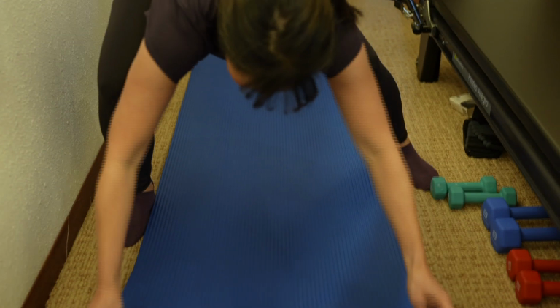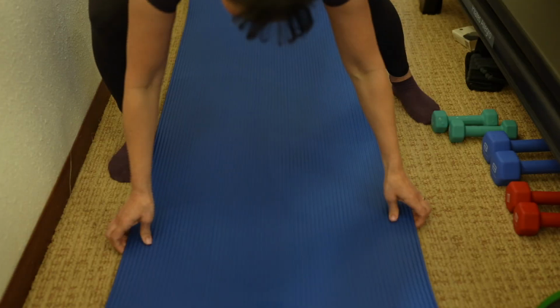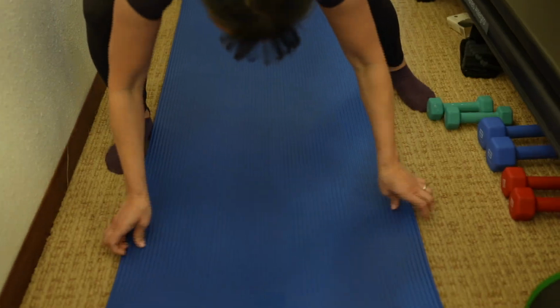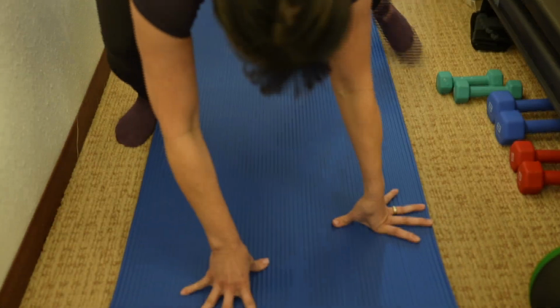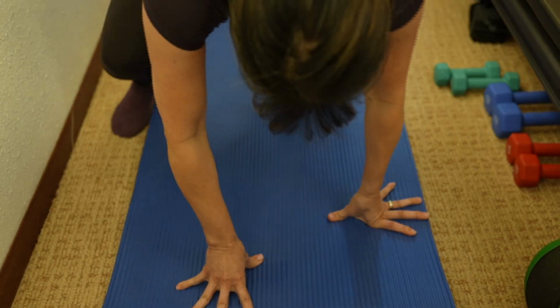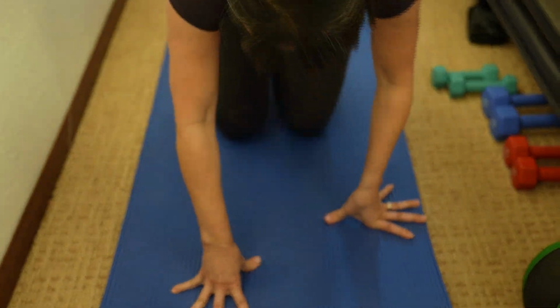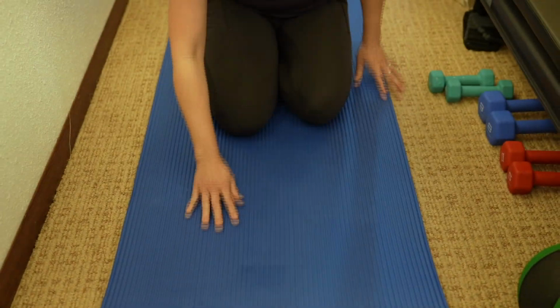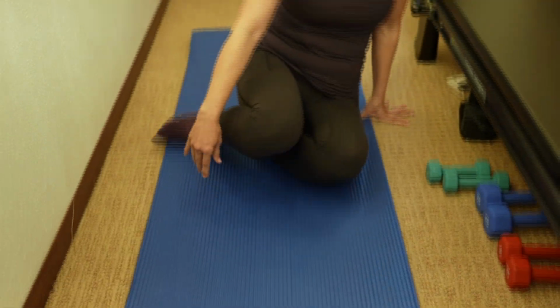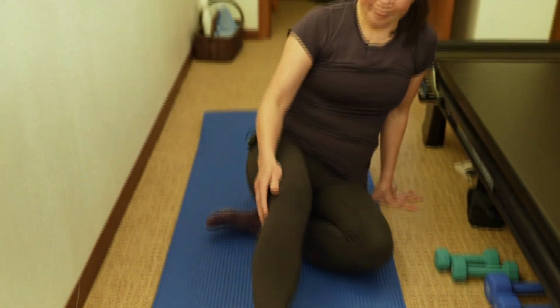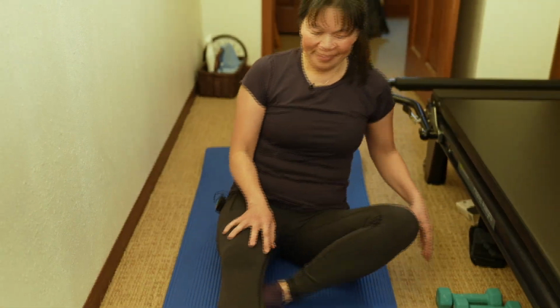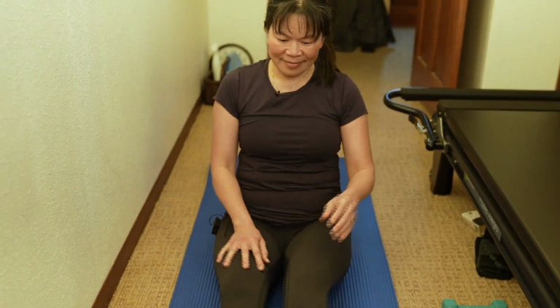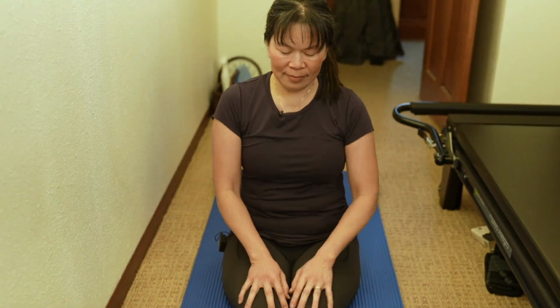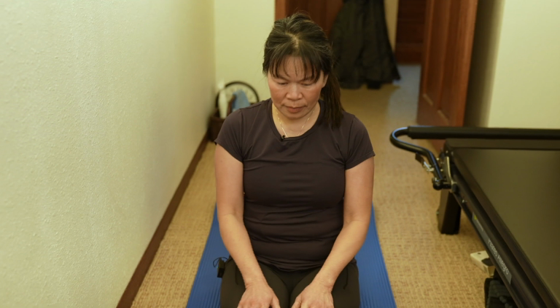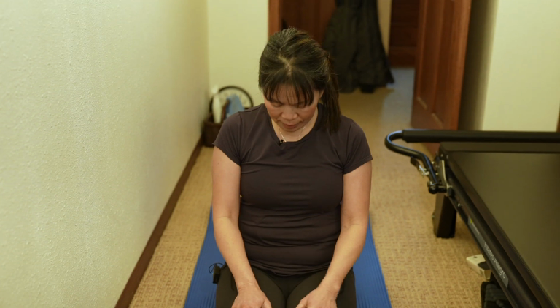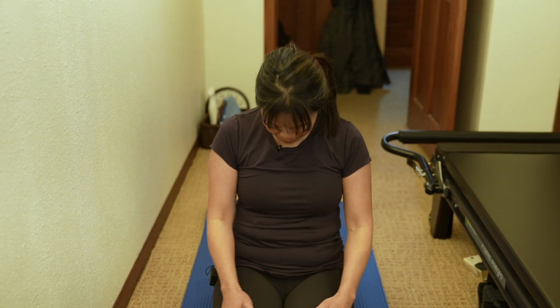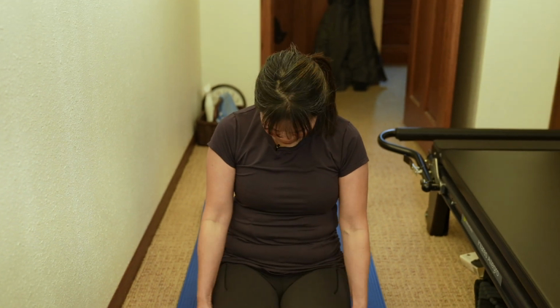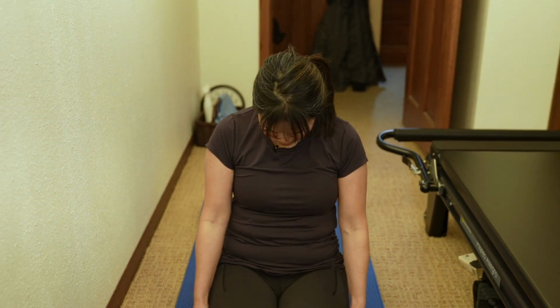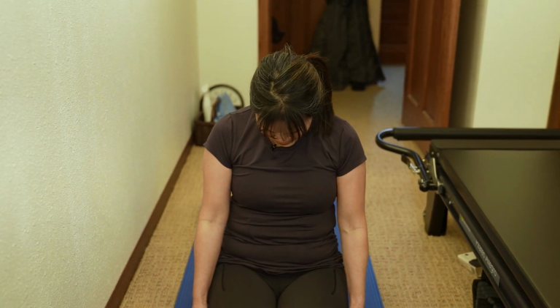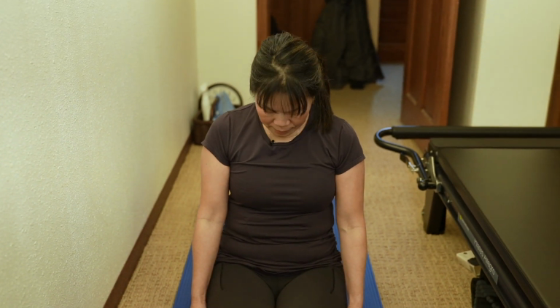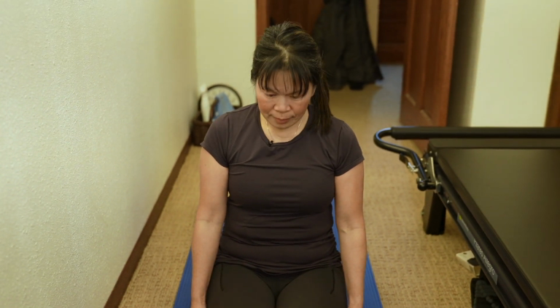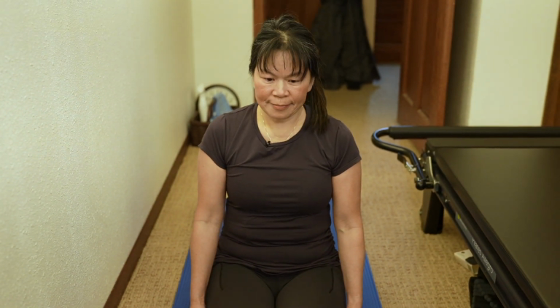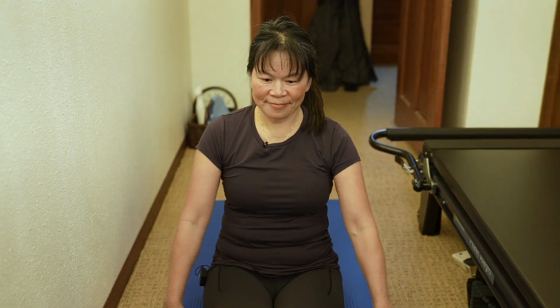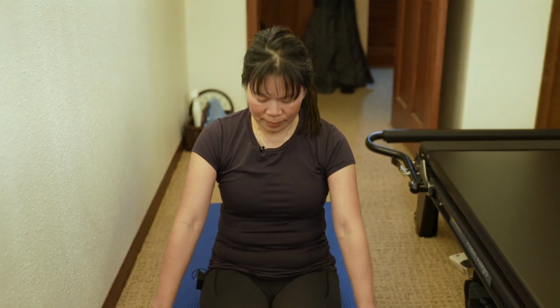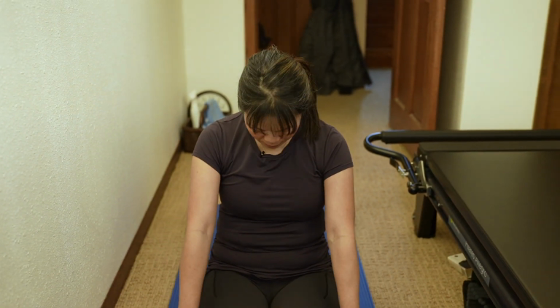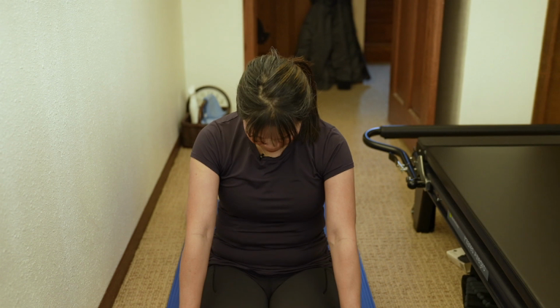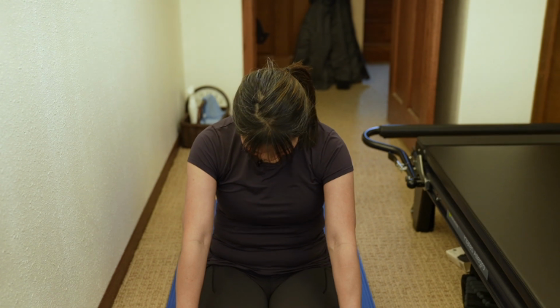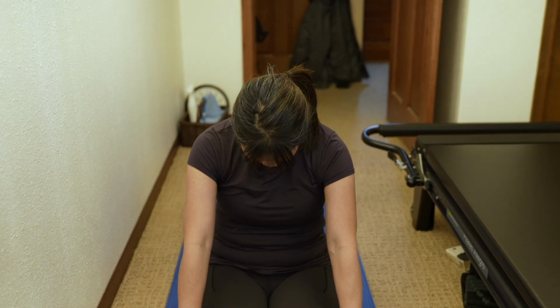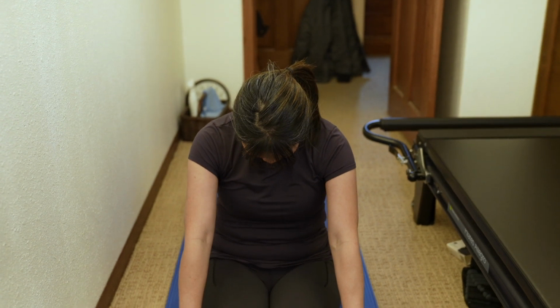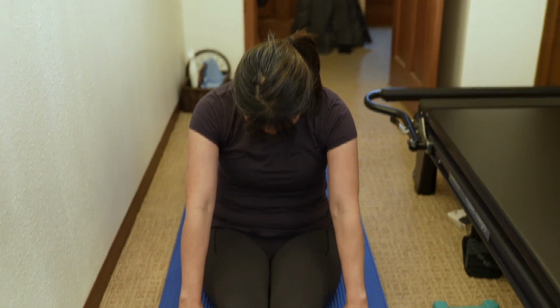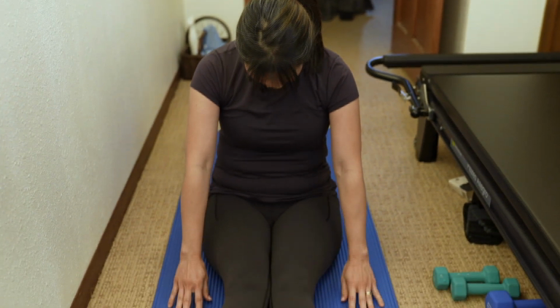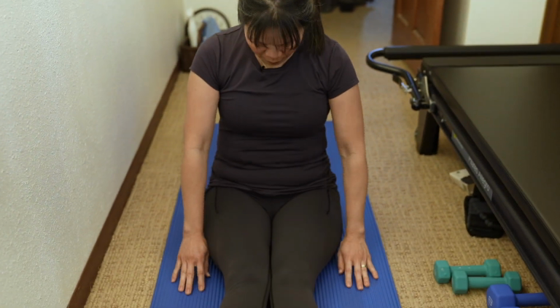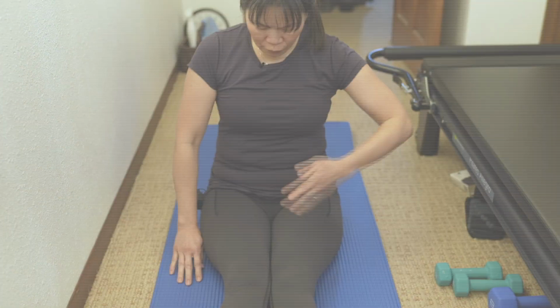If you think about Pilates, think of ABCs. A is your alignment — your awareness of your alignment. B is your balance and your breathing. And C is control and recruiting the muscles and your core.